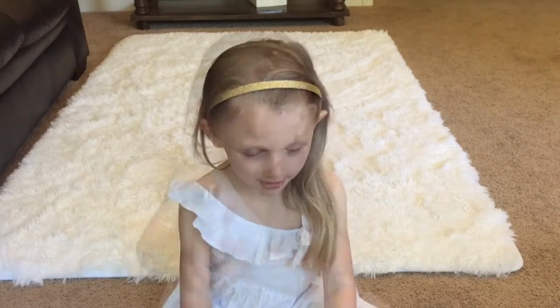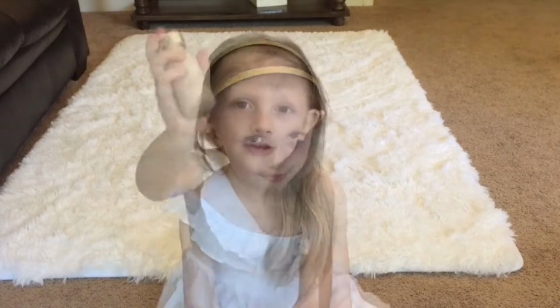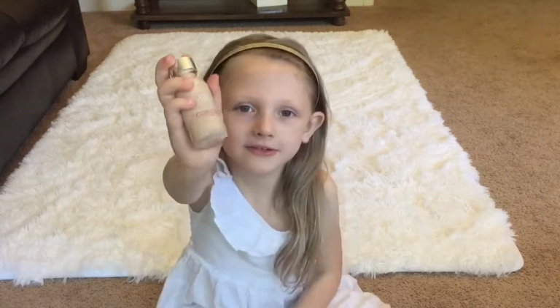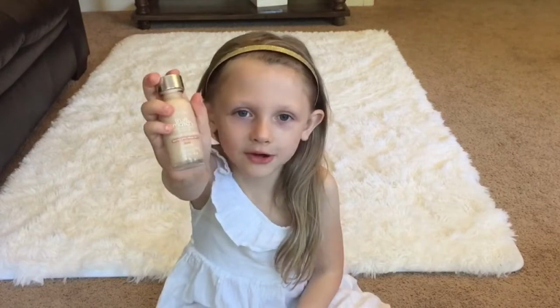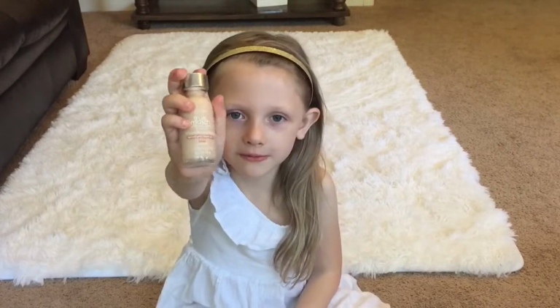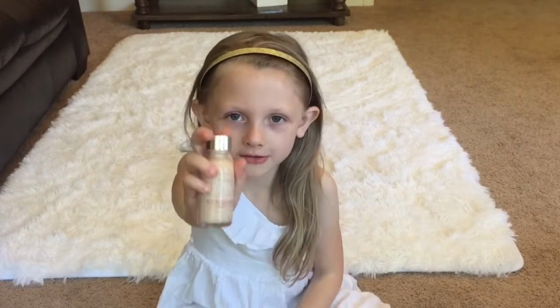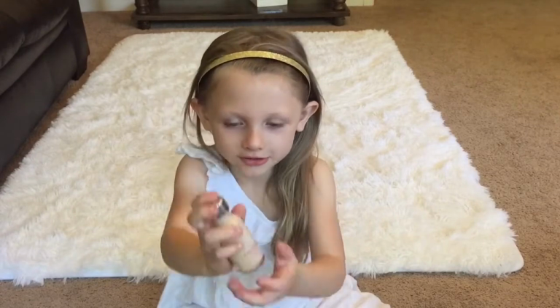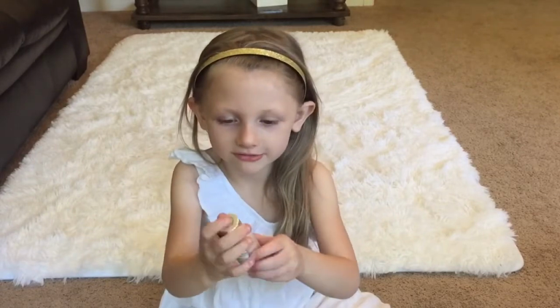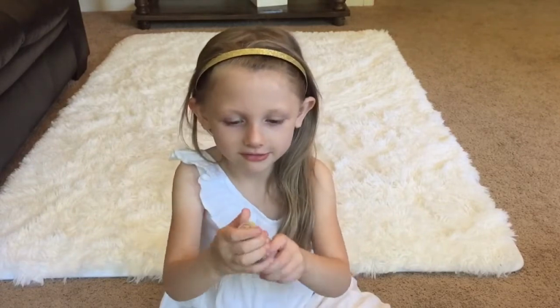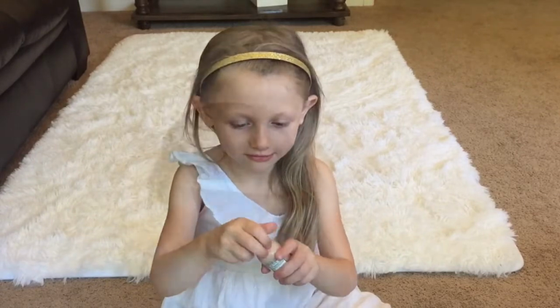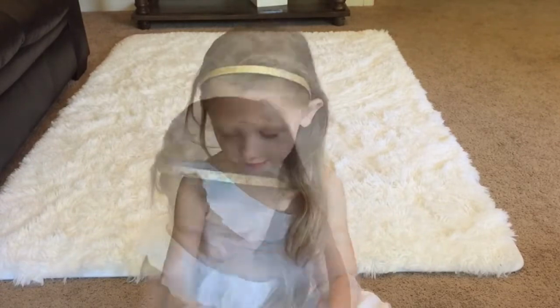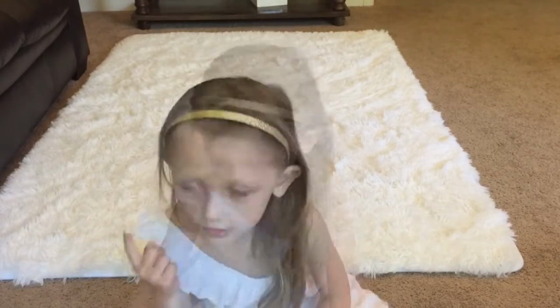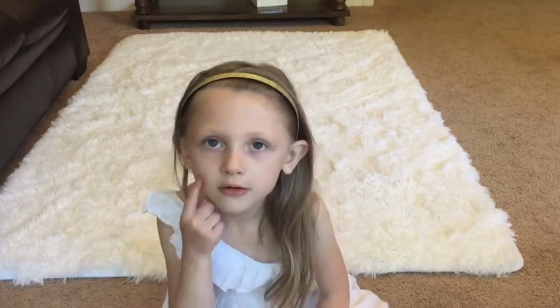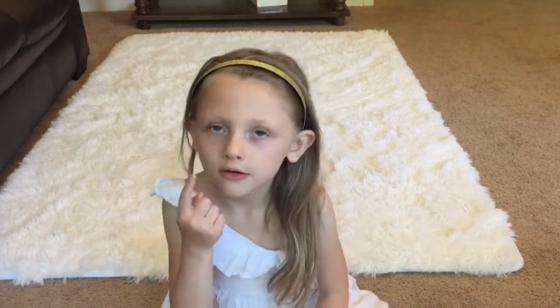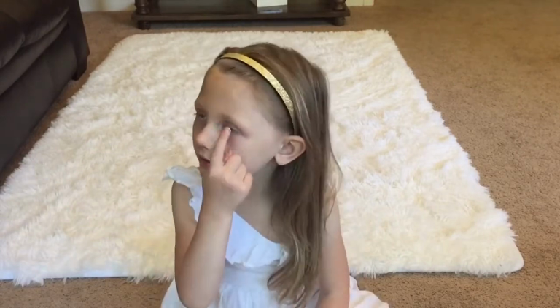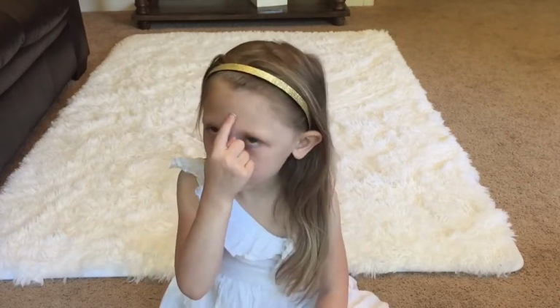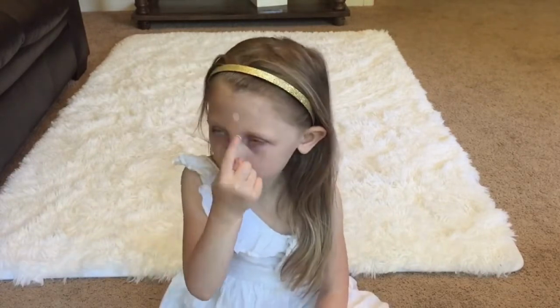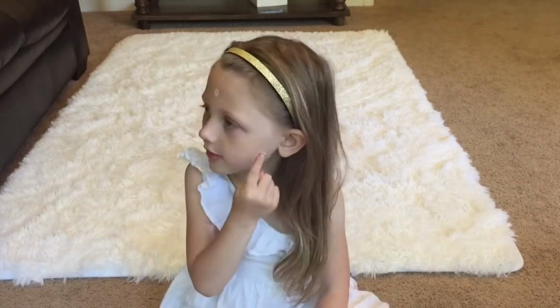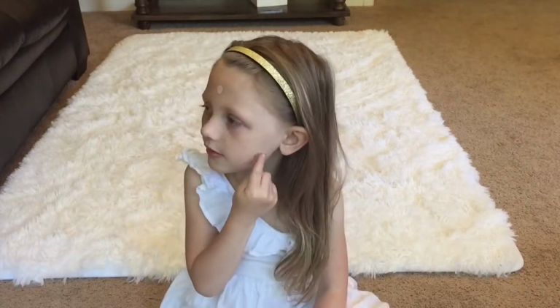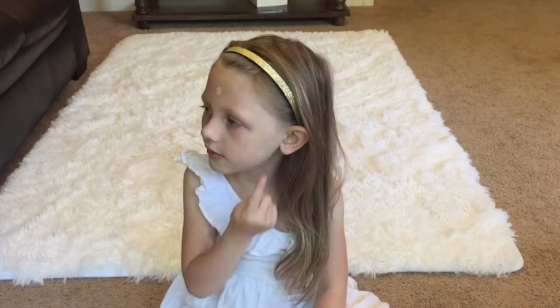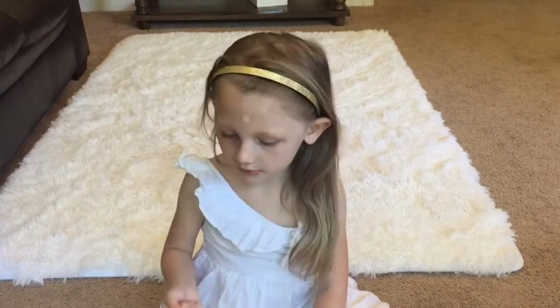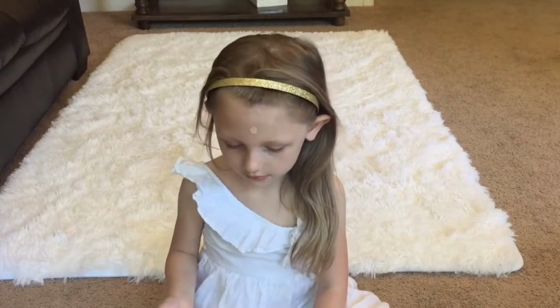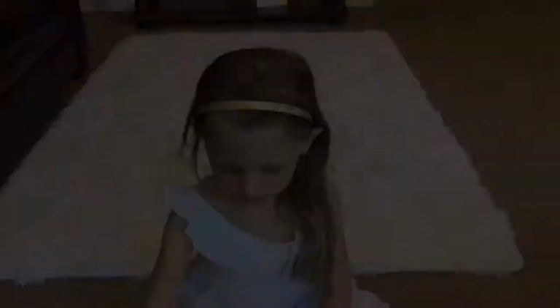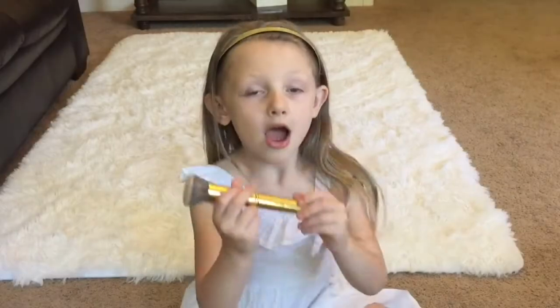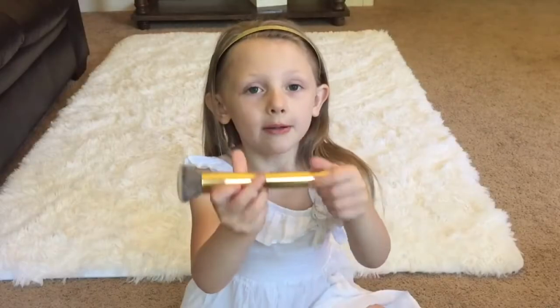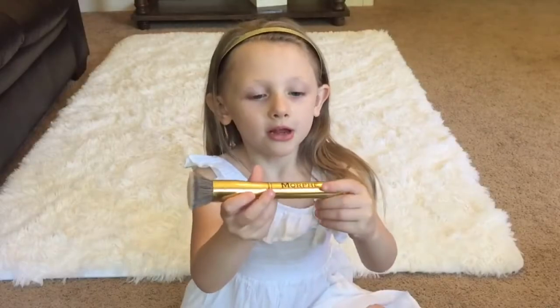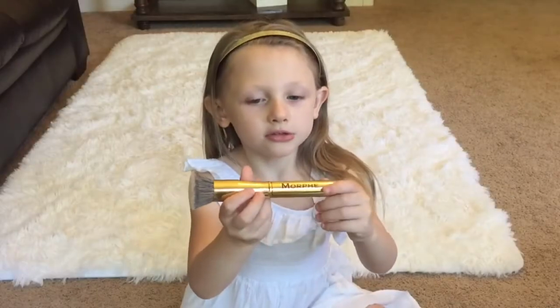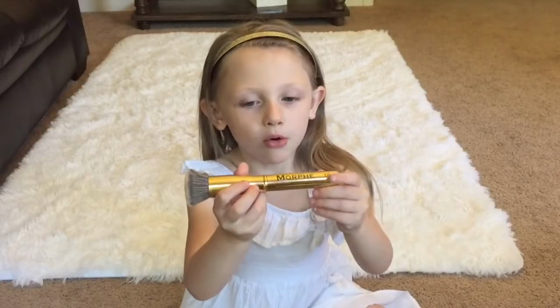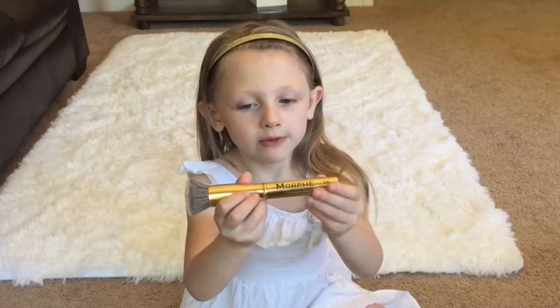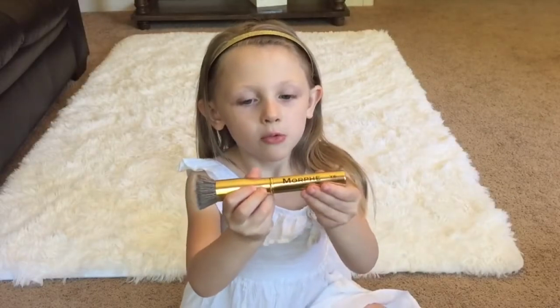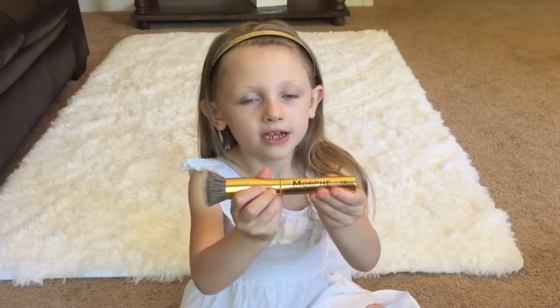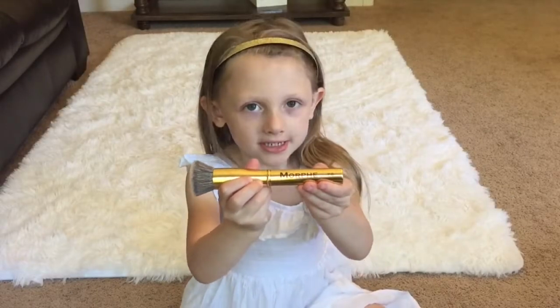First we're going to start with foundation. I'm going to use the Morphe Y6.